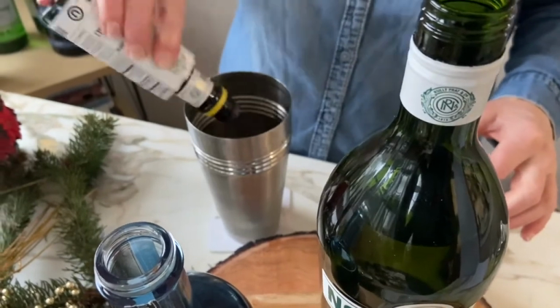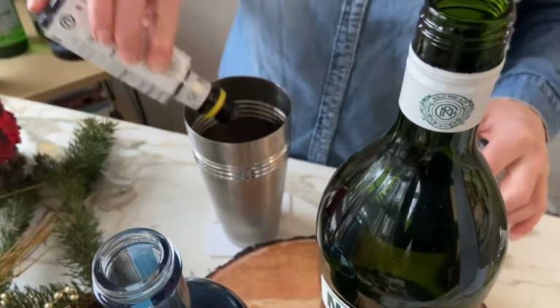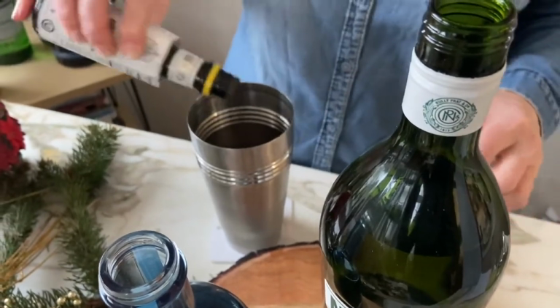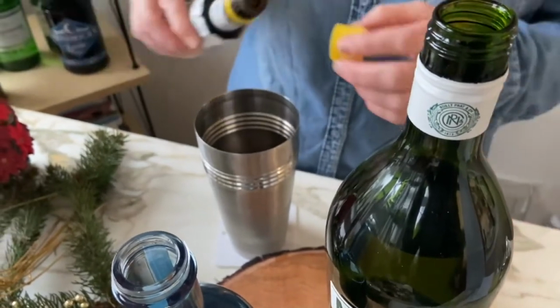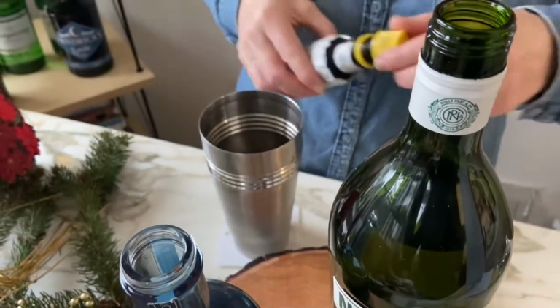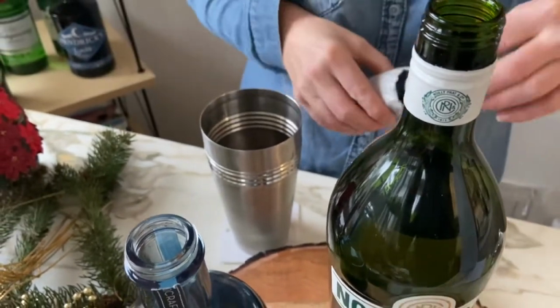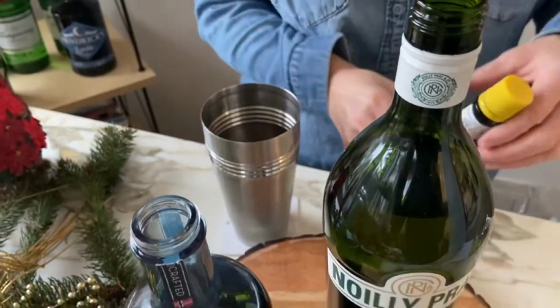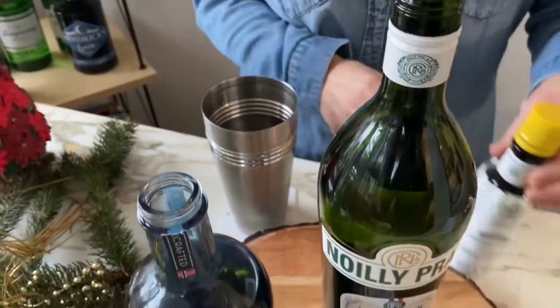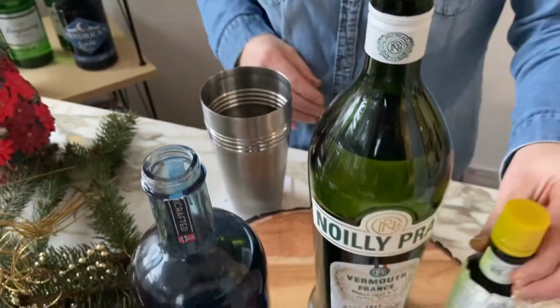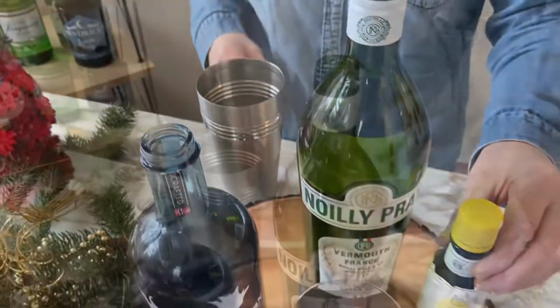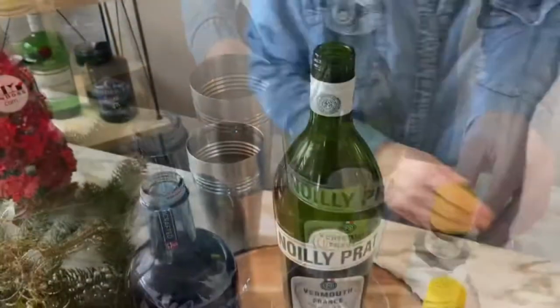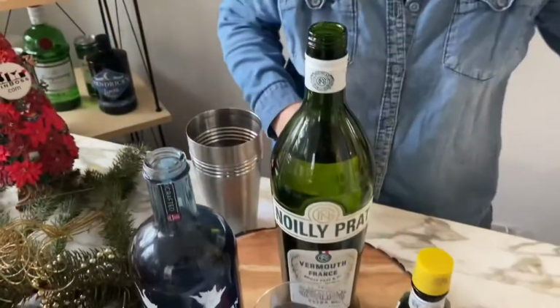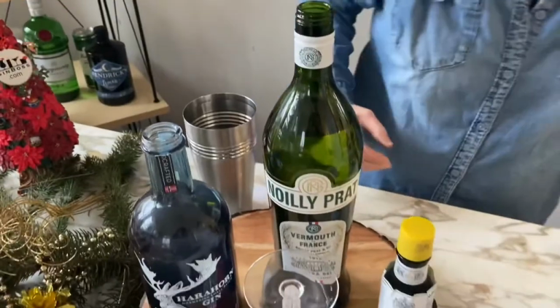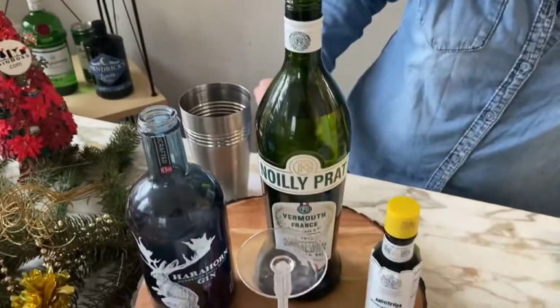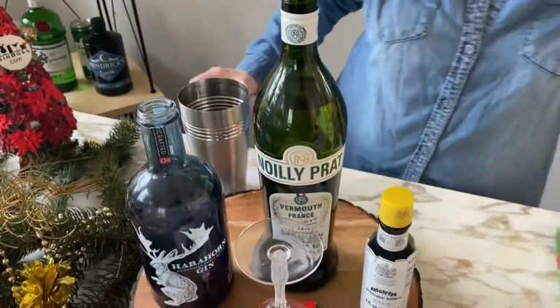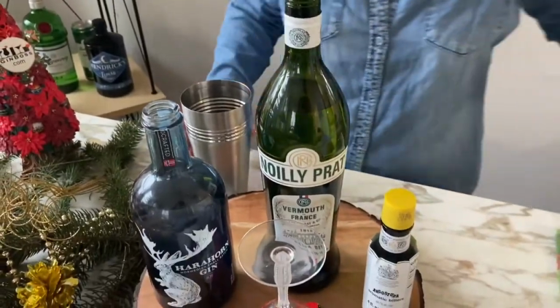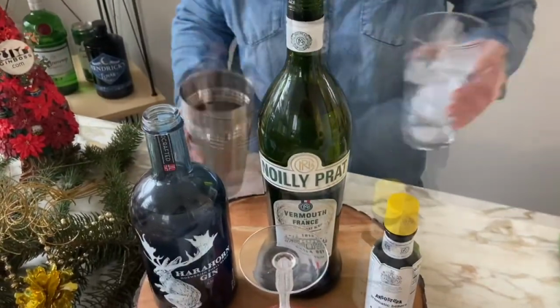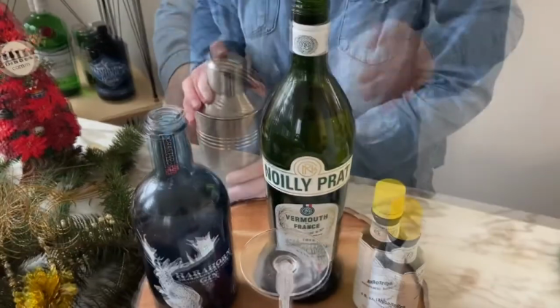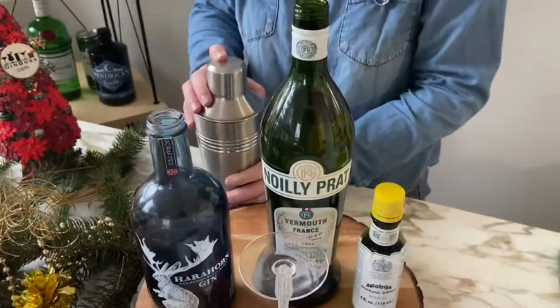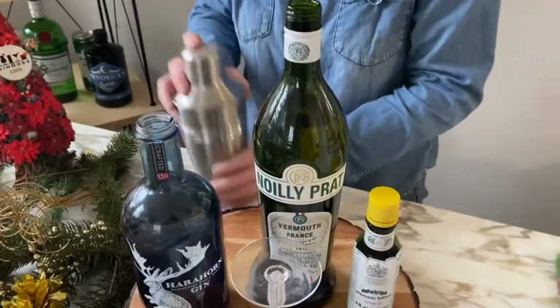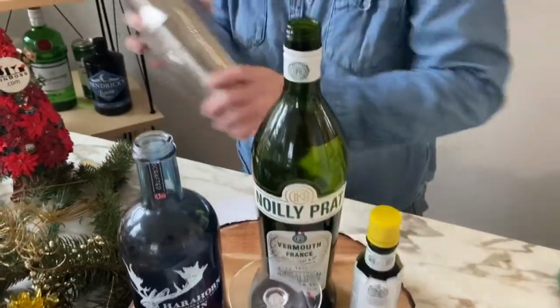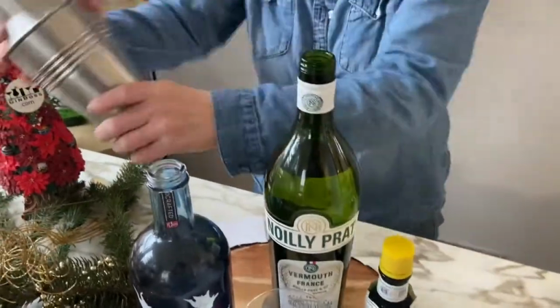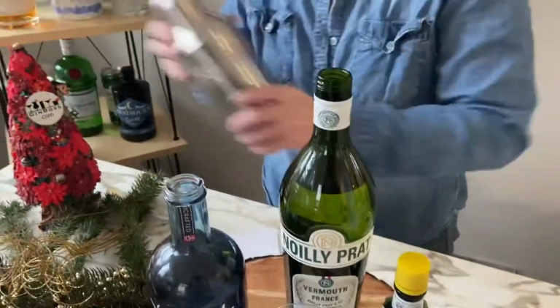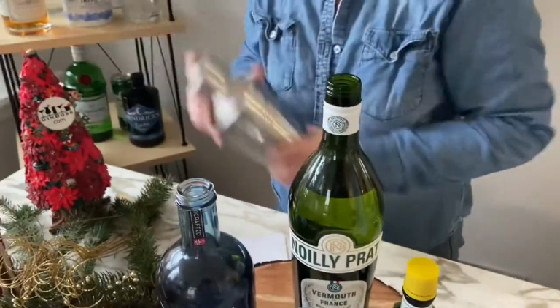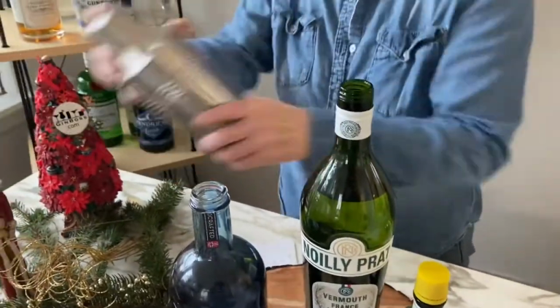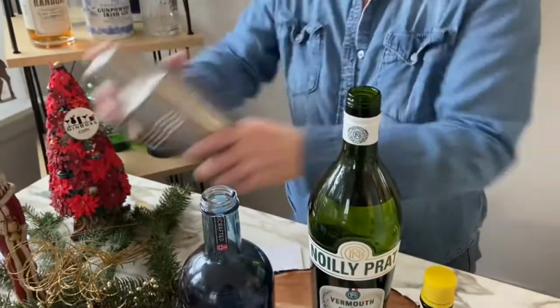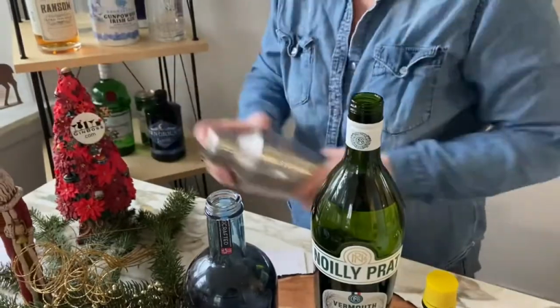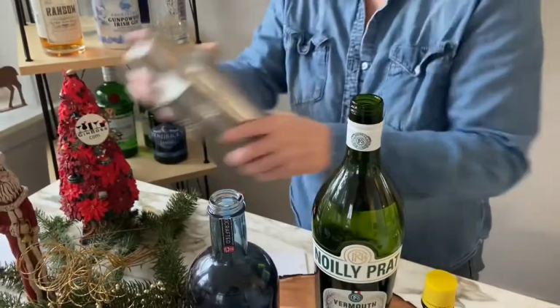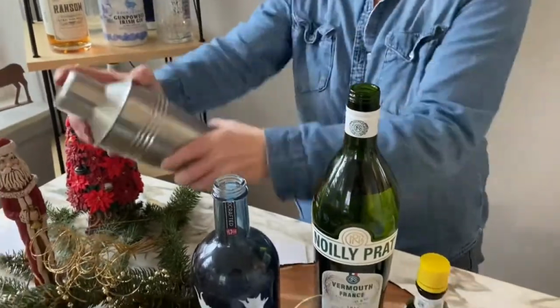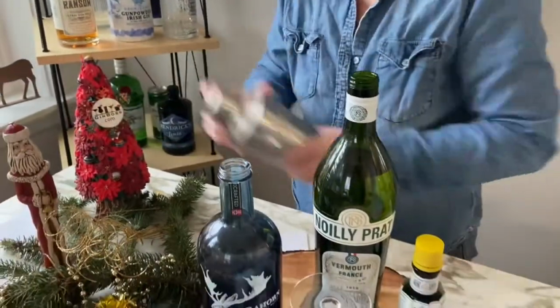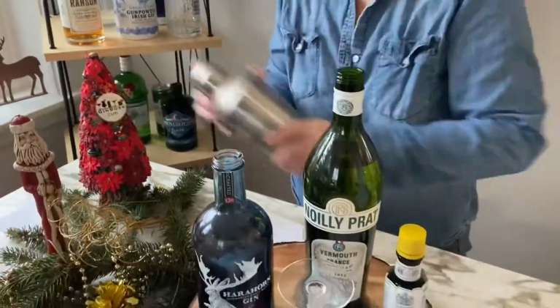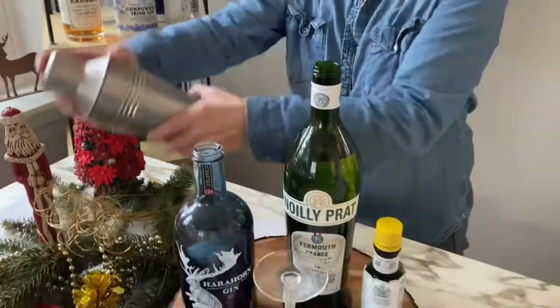Just balances everything out. We shake for about 10 to 15 seconds — remember we're trying to break up all the jam in the shaker.